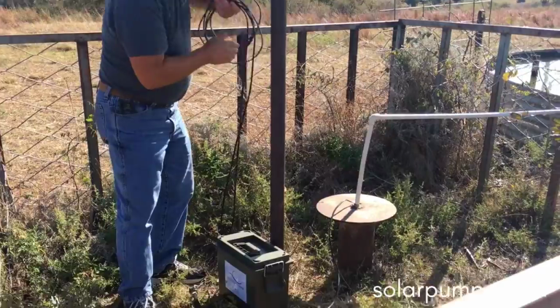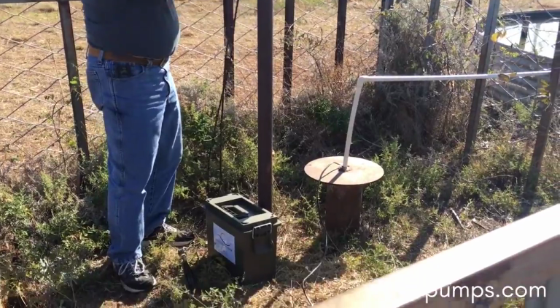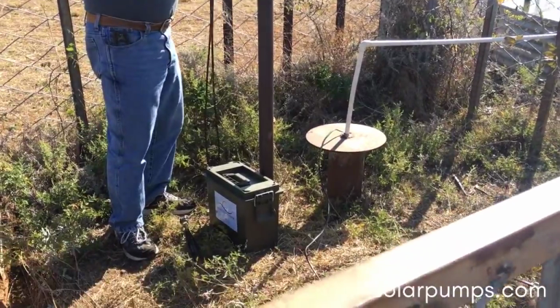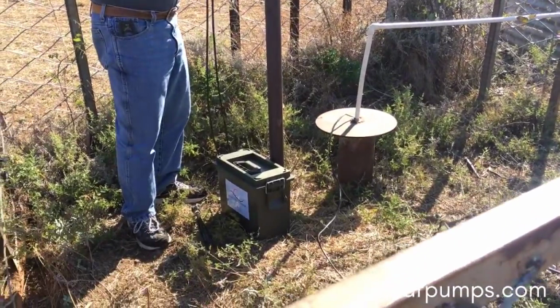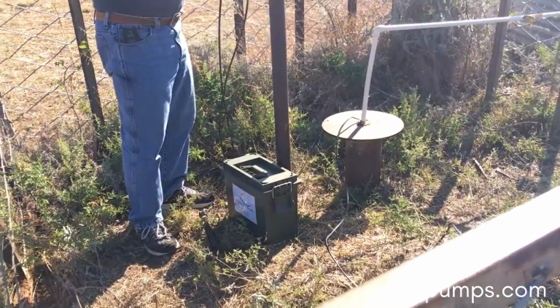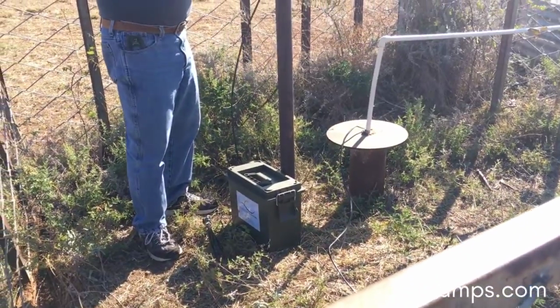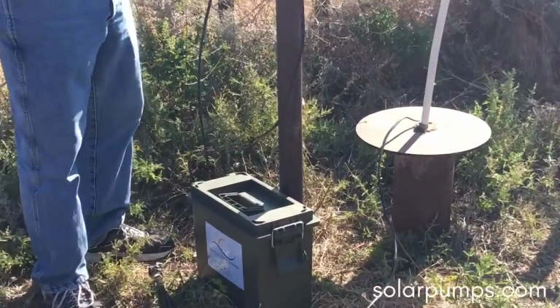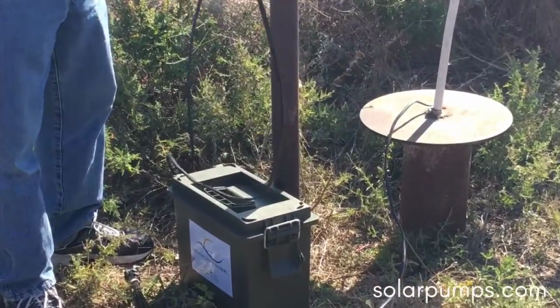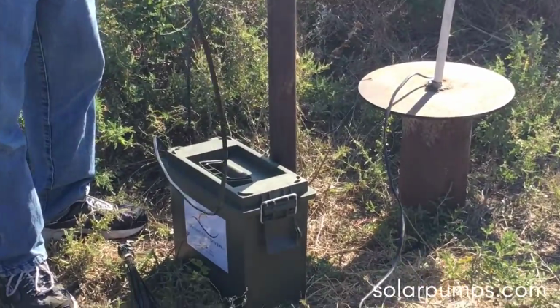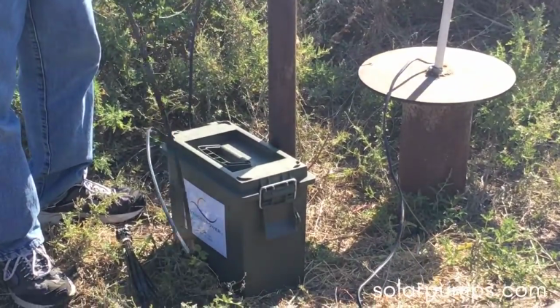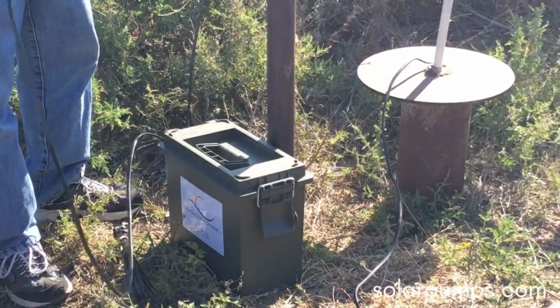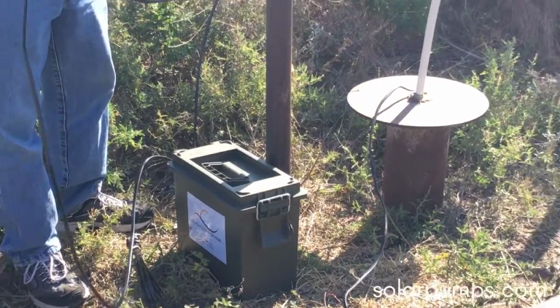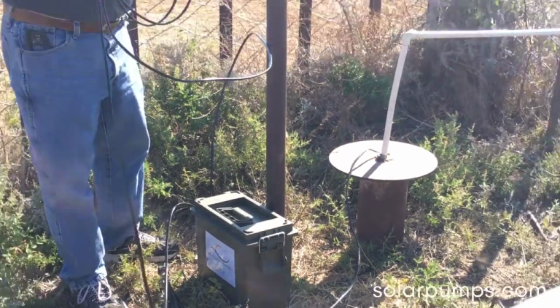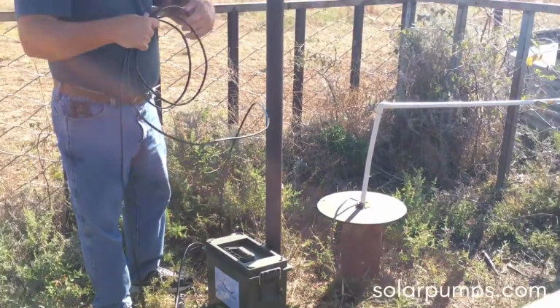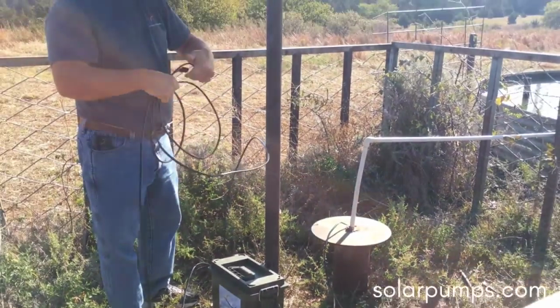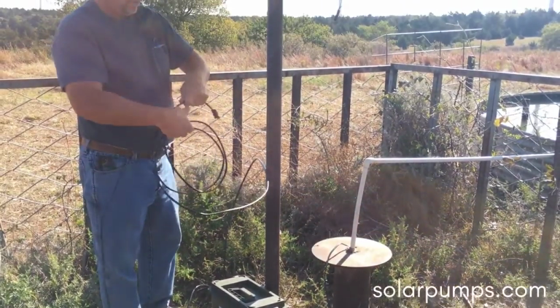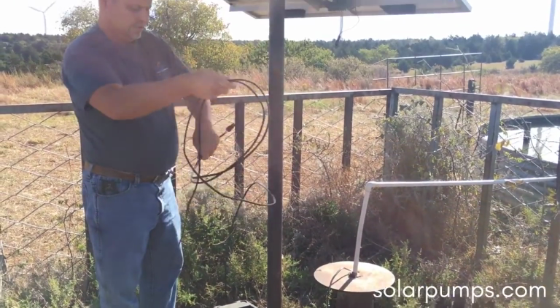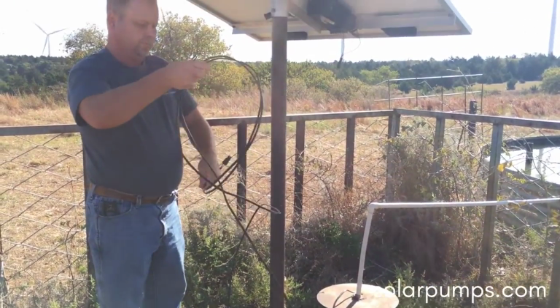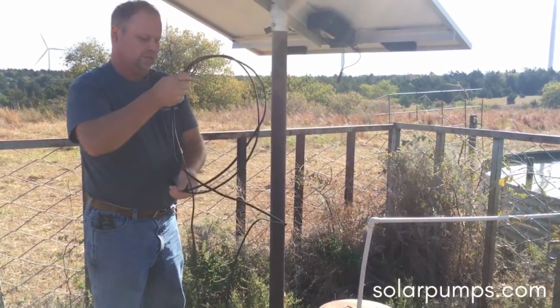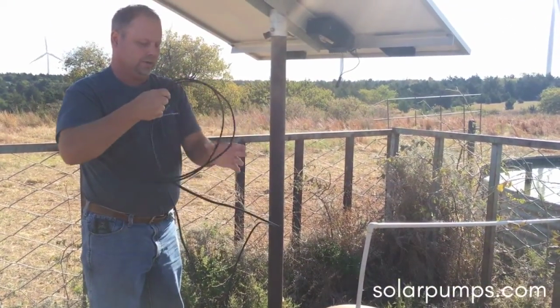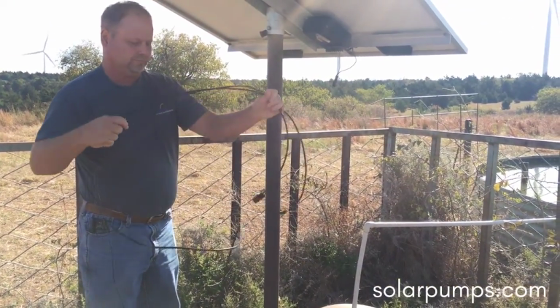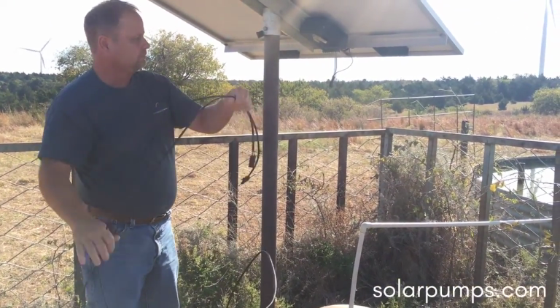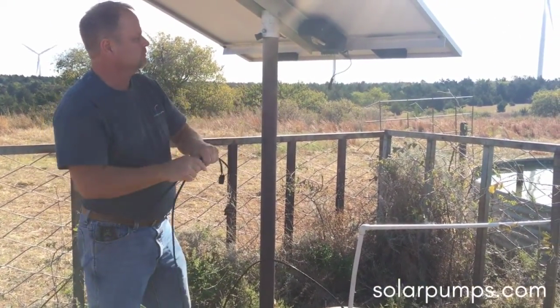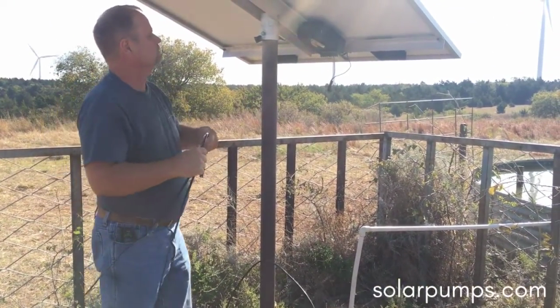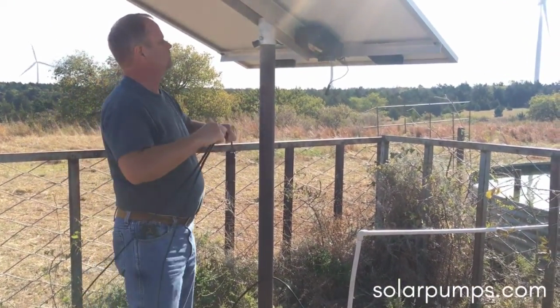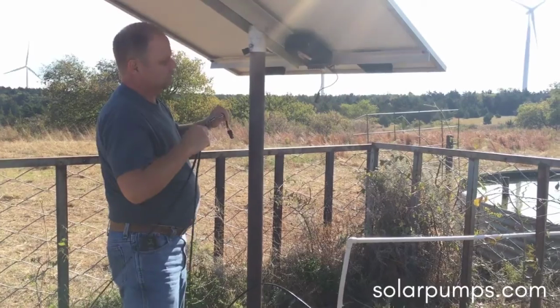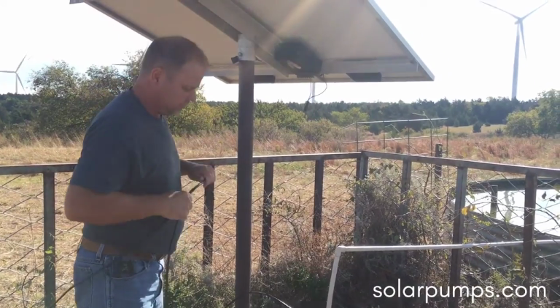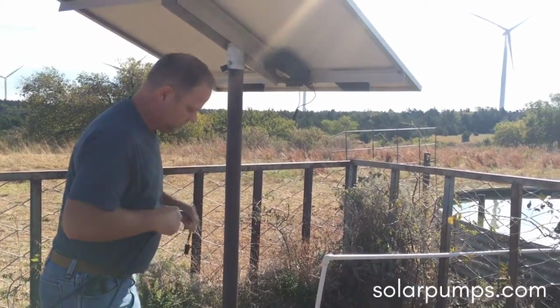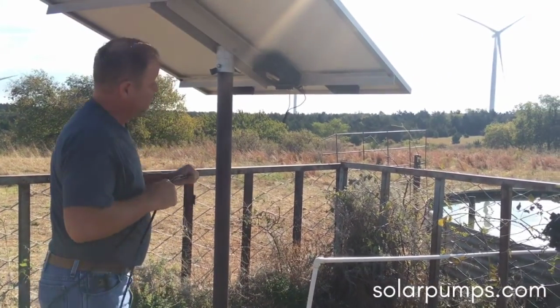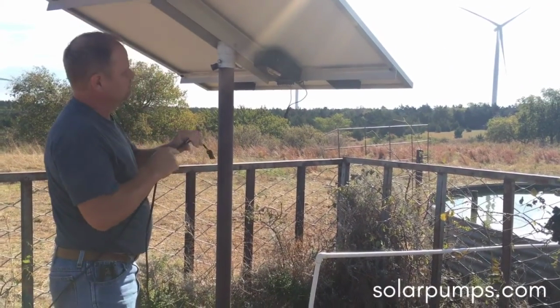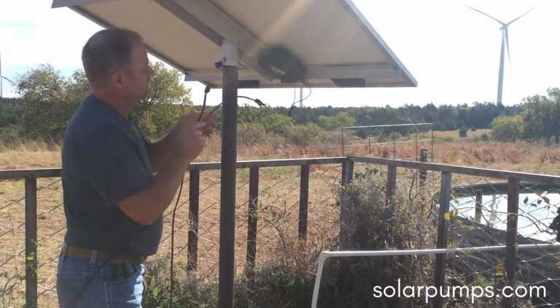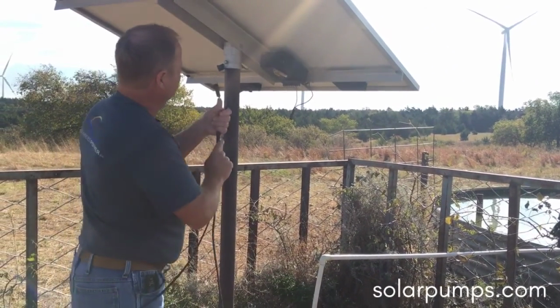And there is your battery. Now the pump will receive smooth power instead of pulsating power. We have several options on these batteries, by the way.